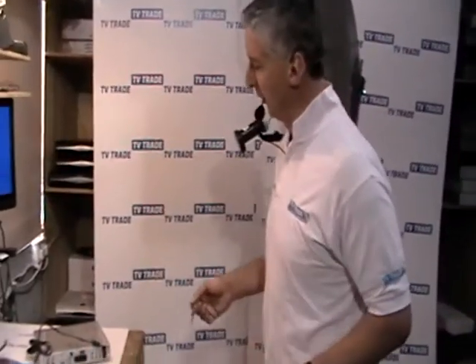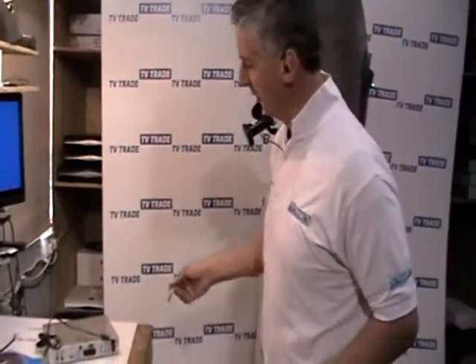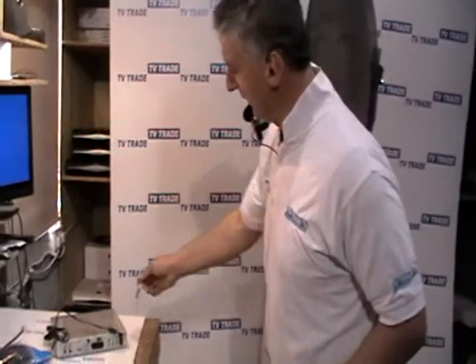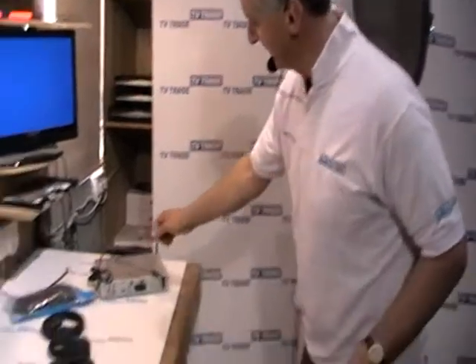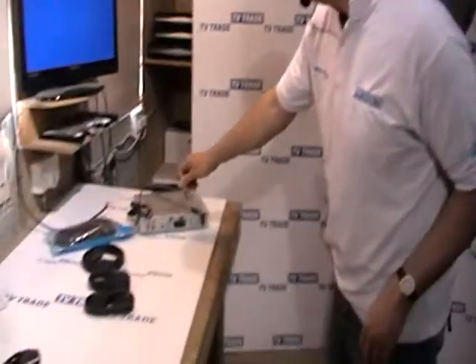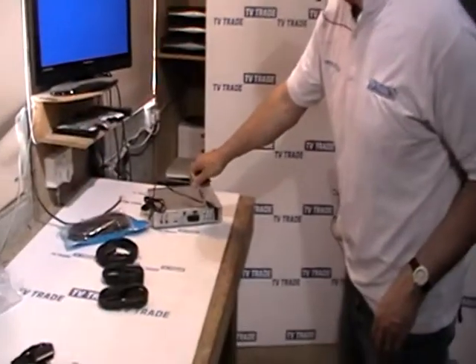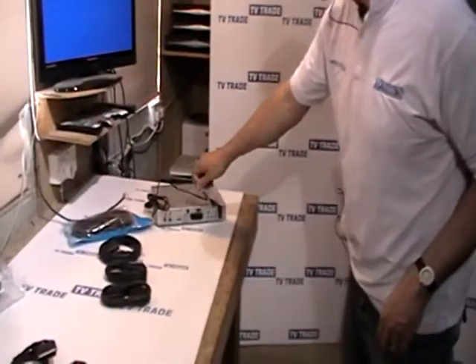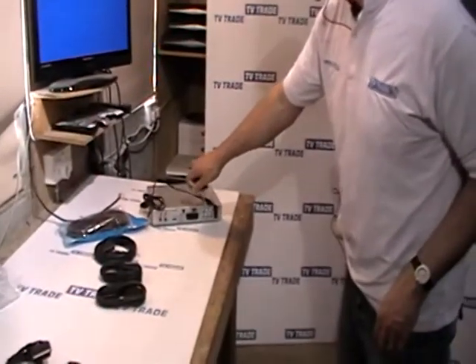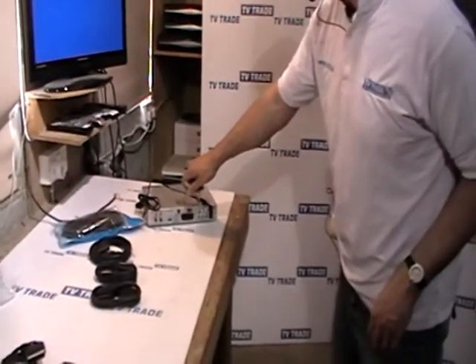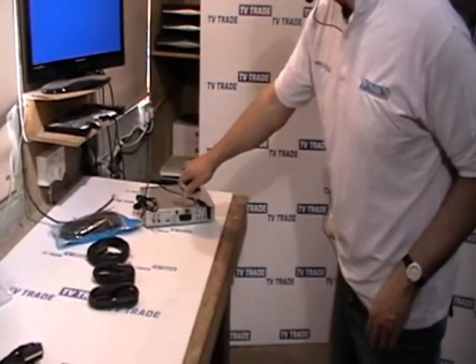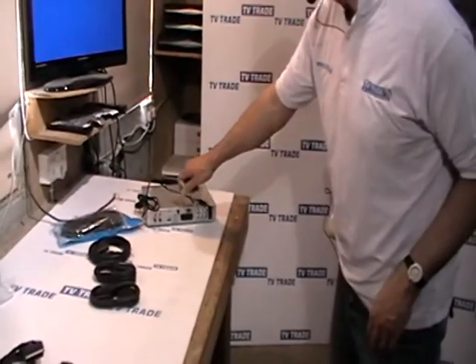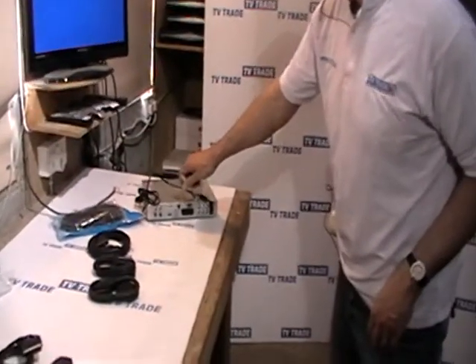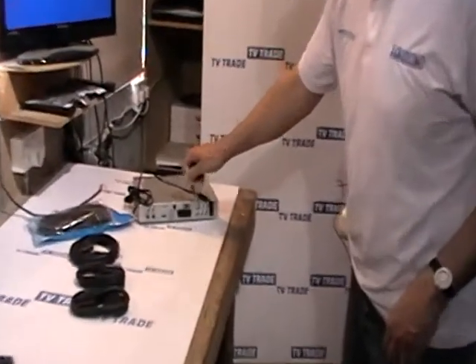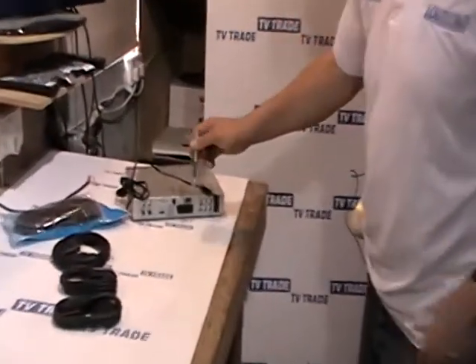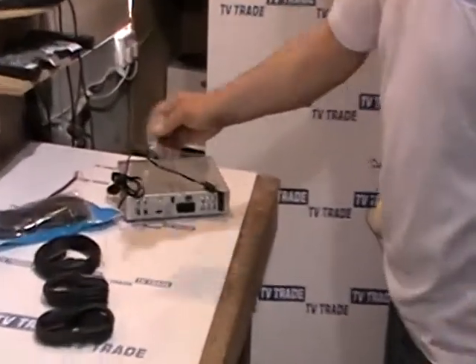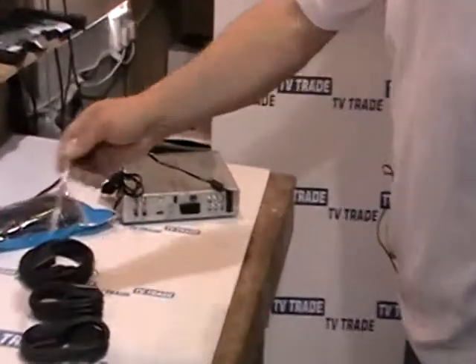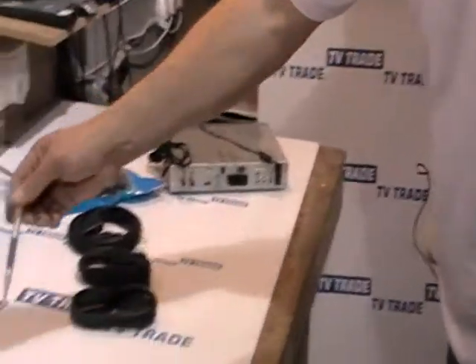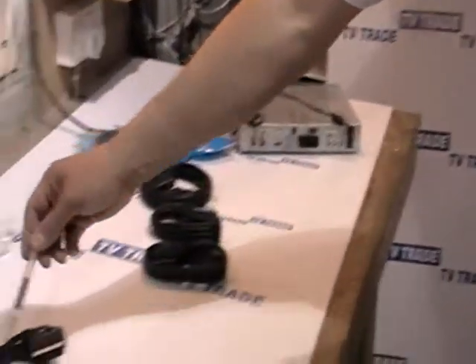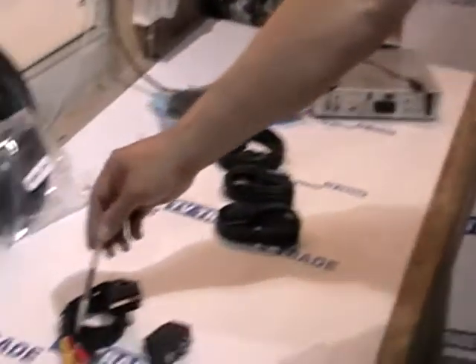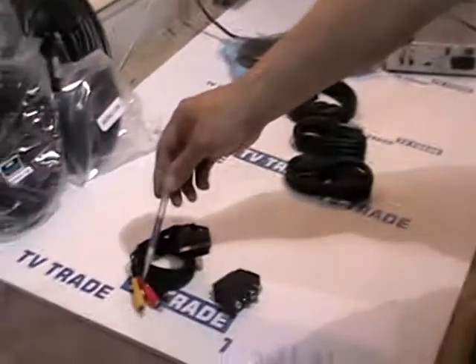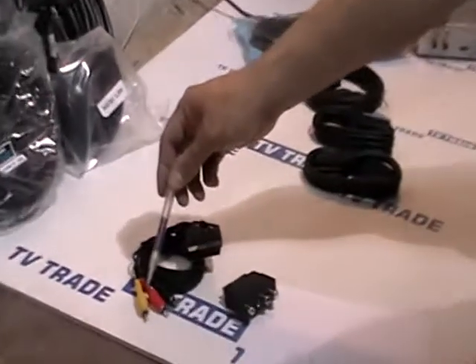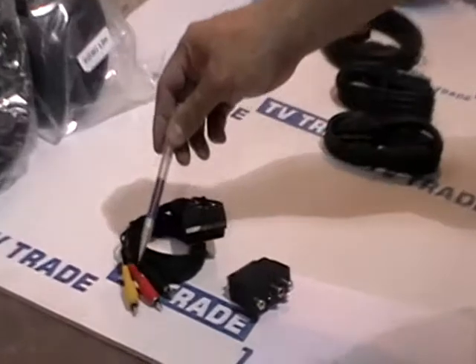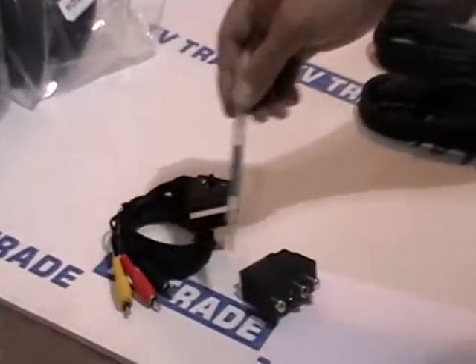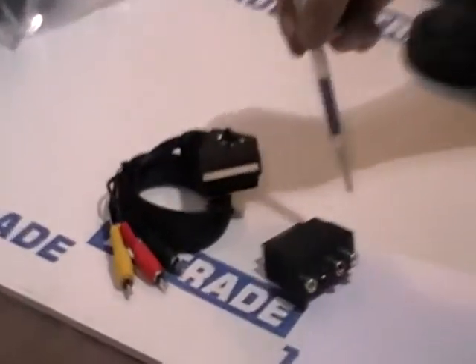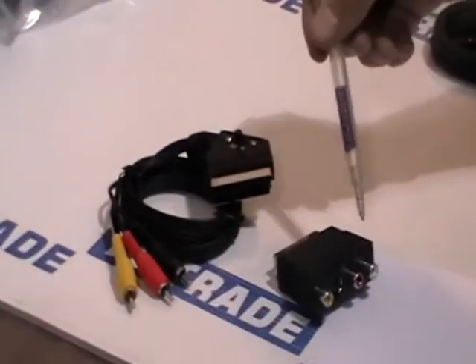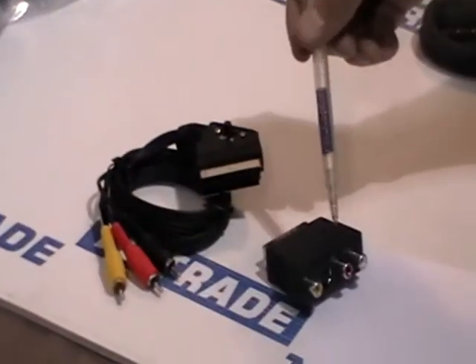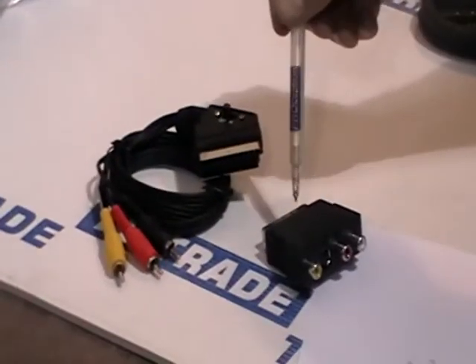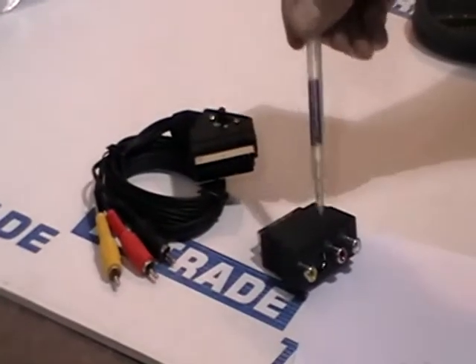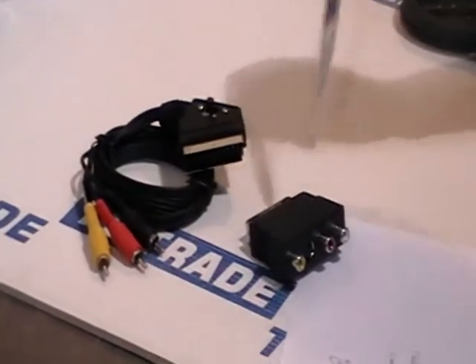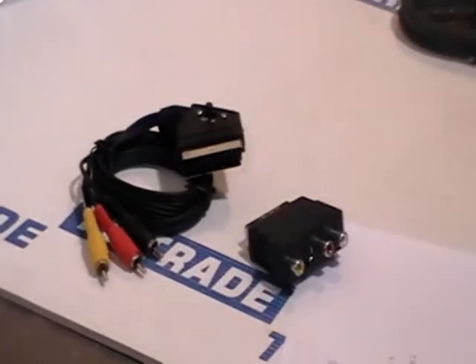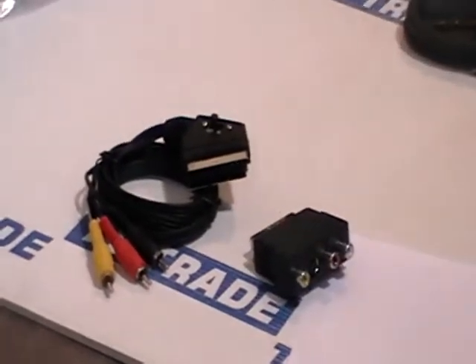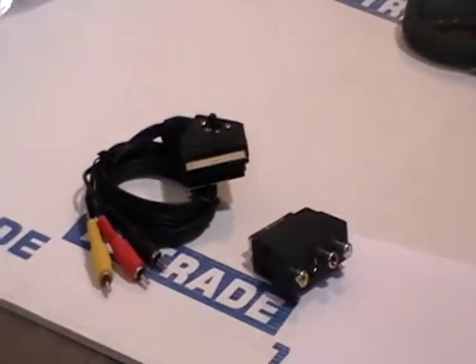Alternatively, you'll see in some boxes you can have an RCA connection like this. We sell RCA connectors here, and indeed scart-to-RCA adapters as well.